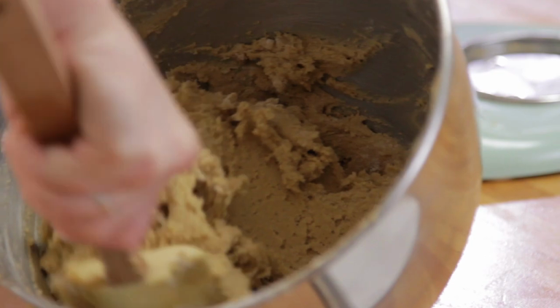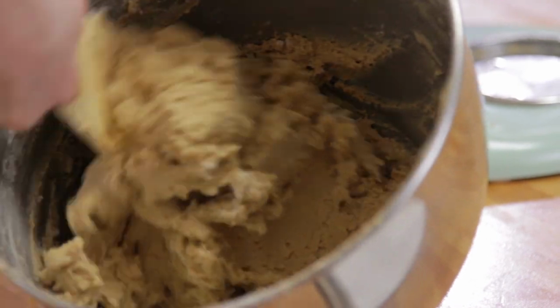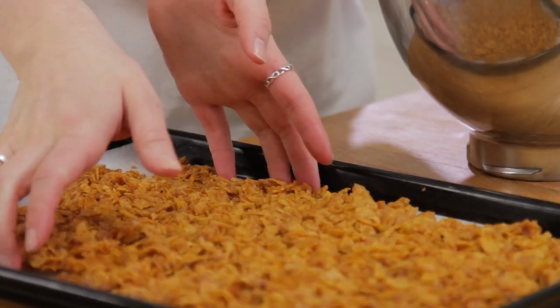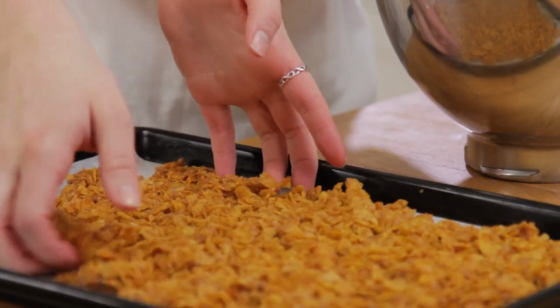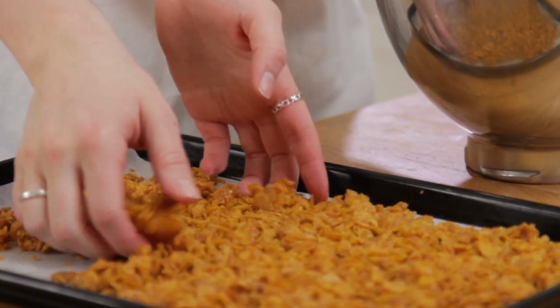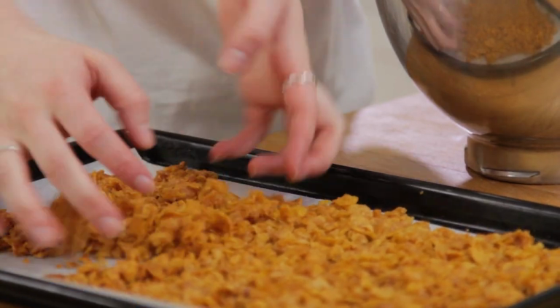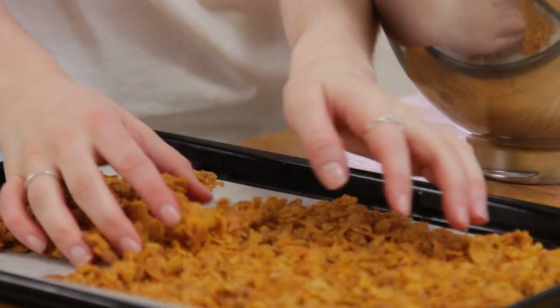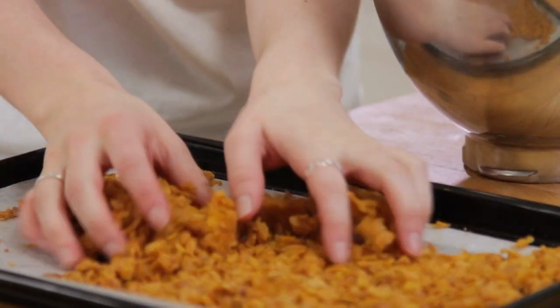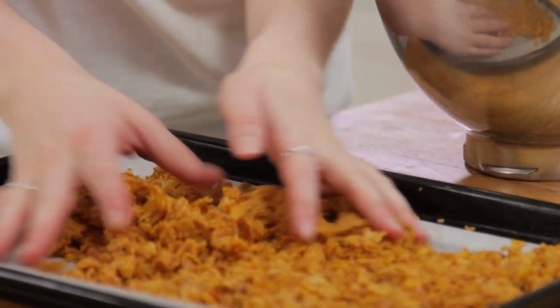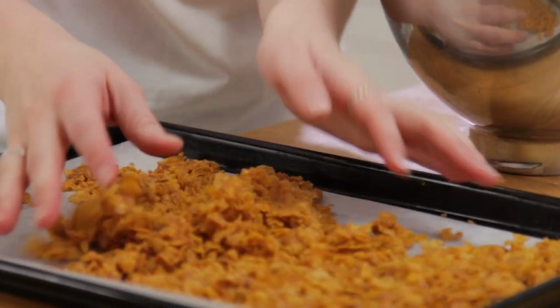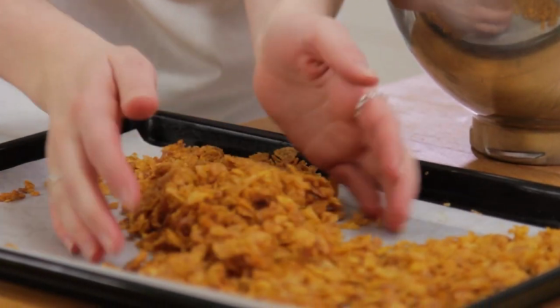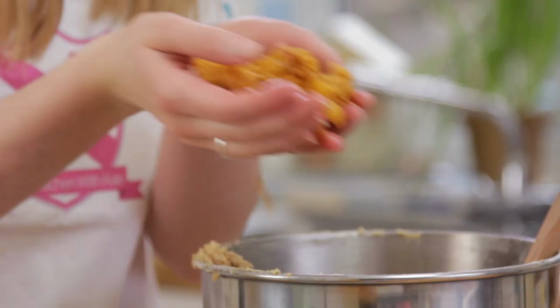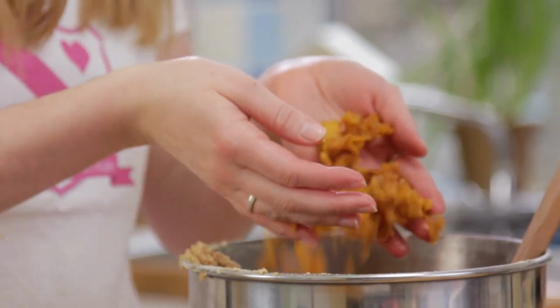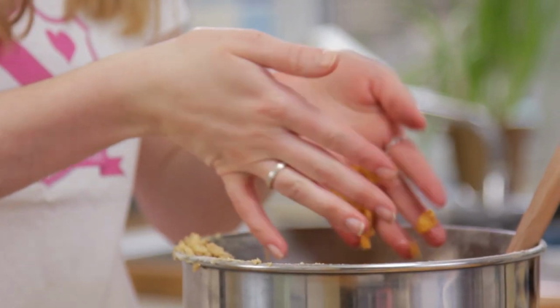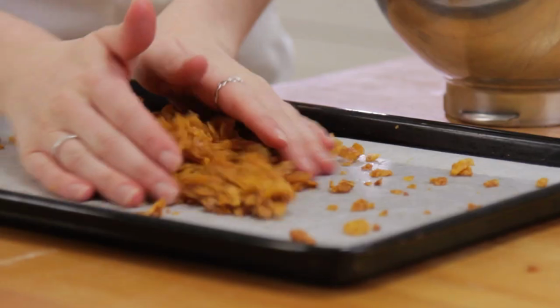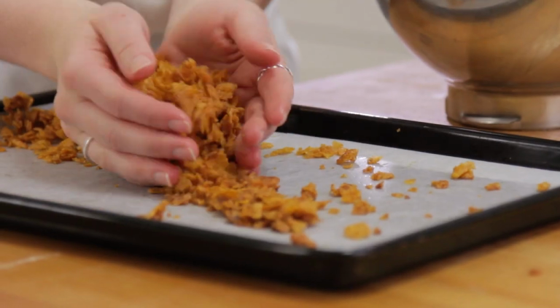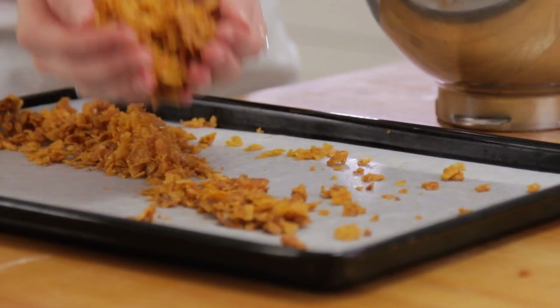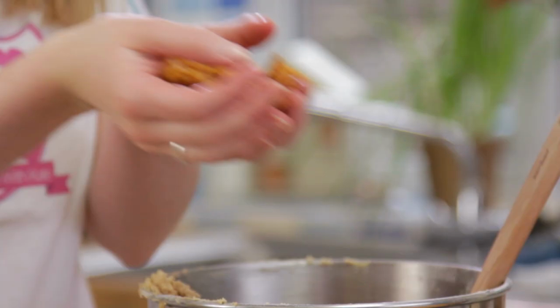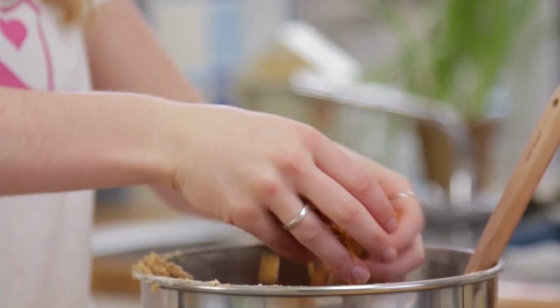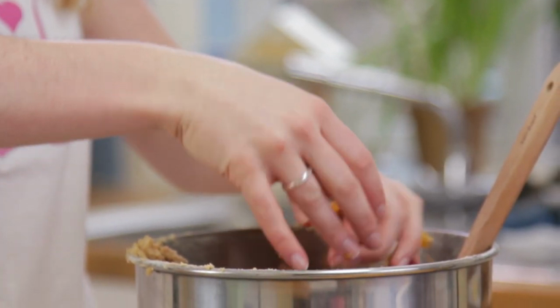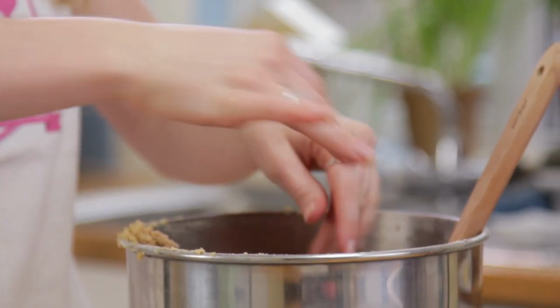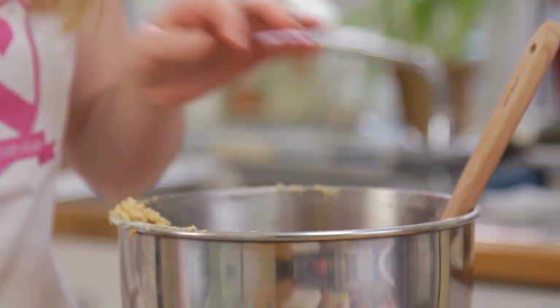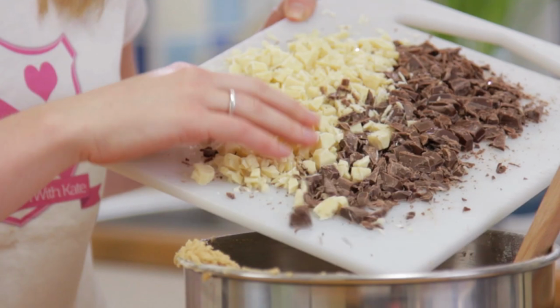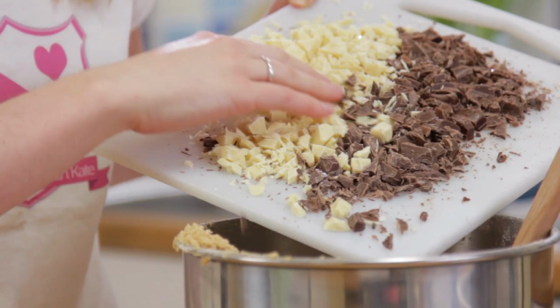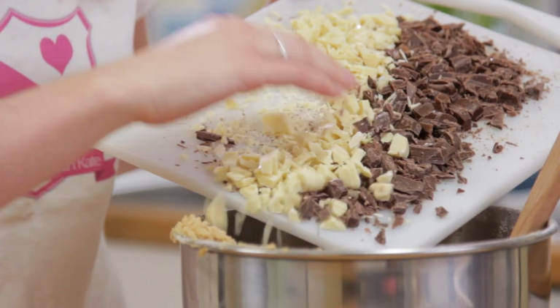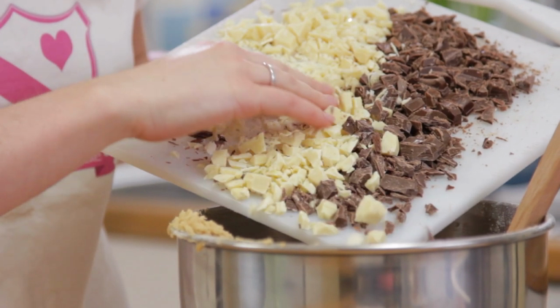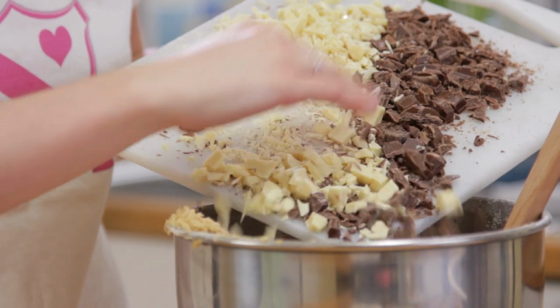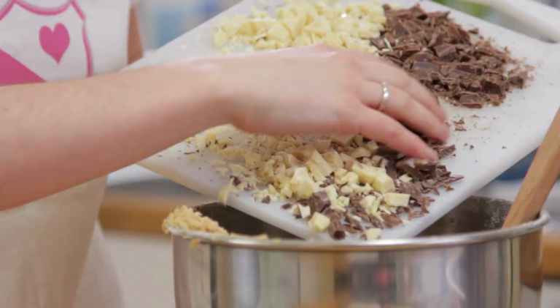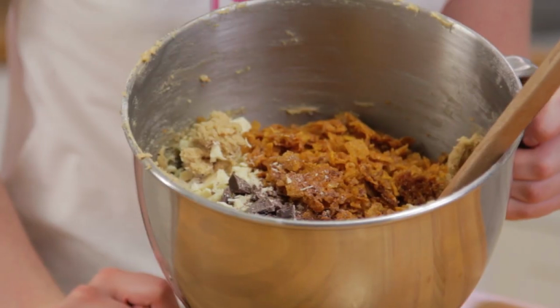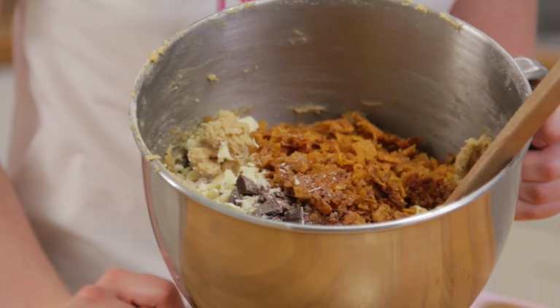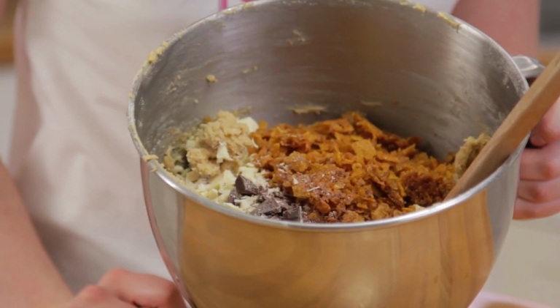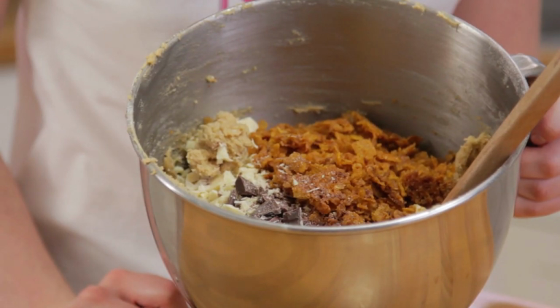Crumble up the cornflakes and add them into your cookie dough. Finally, add in your chocolate before giving it a last beat to bring it all together.